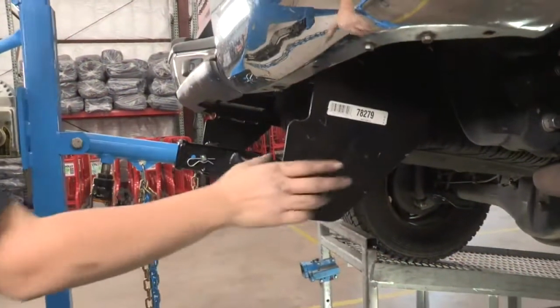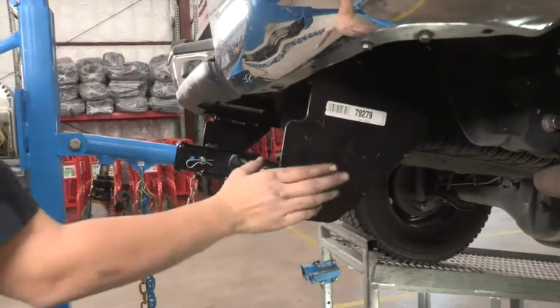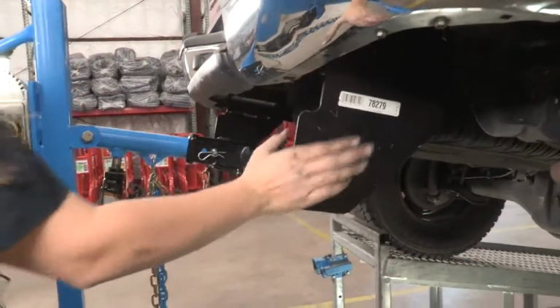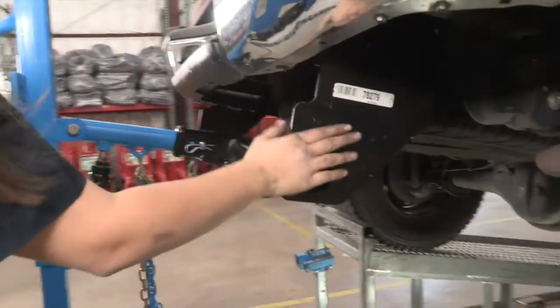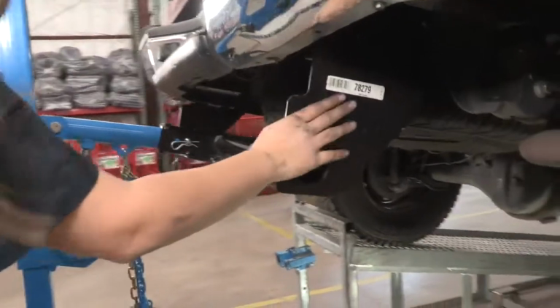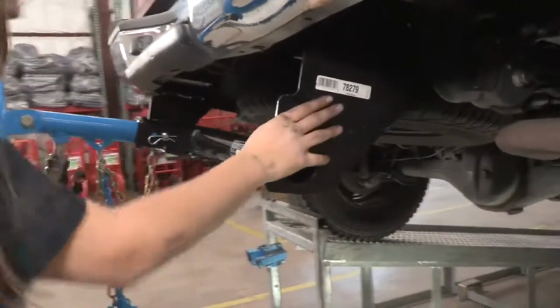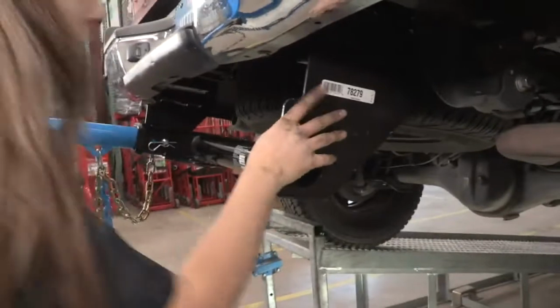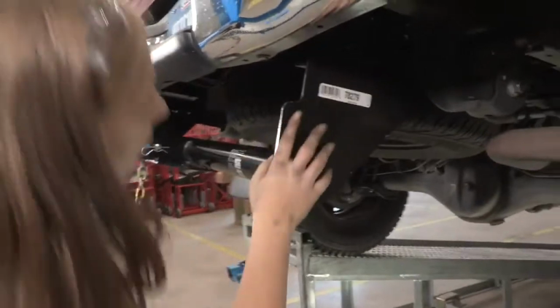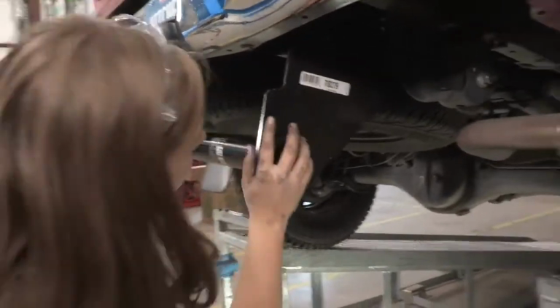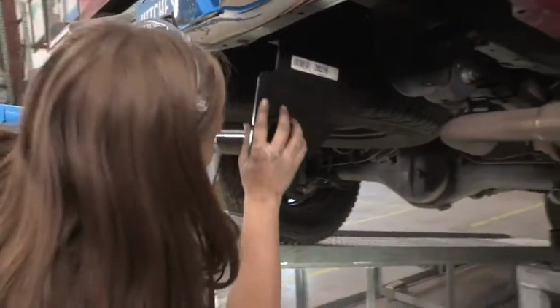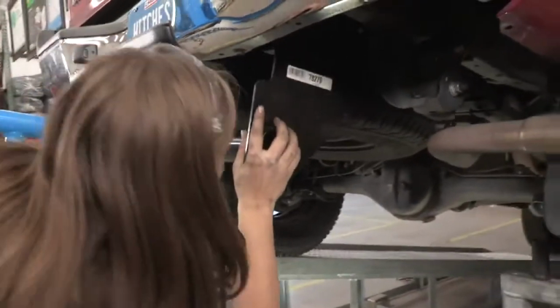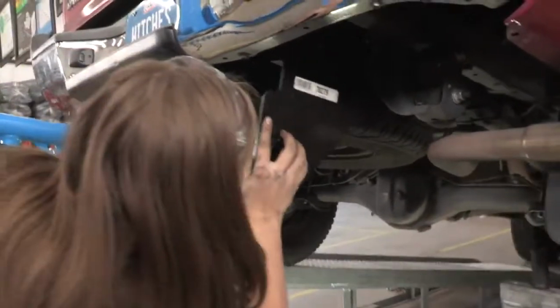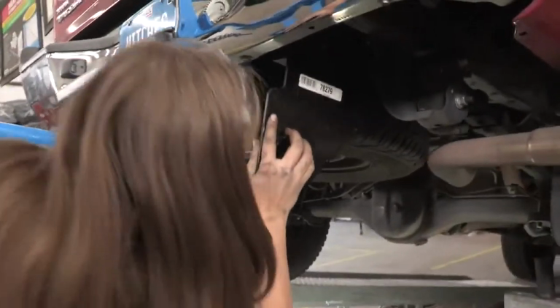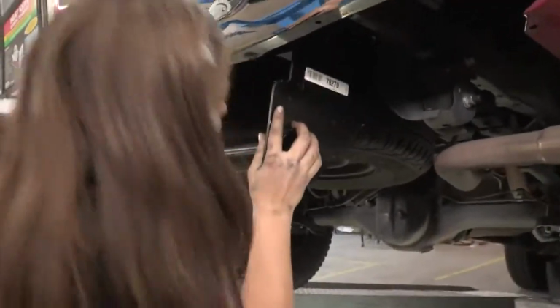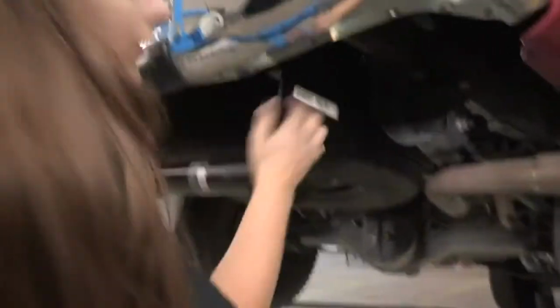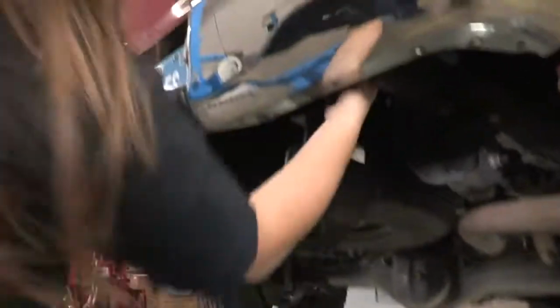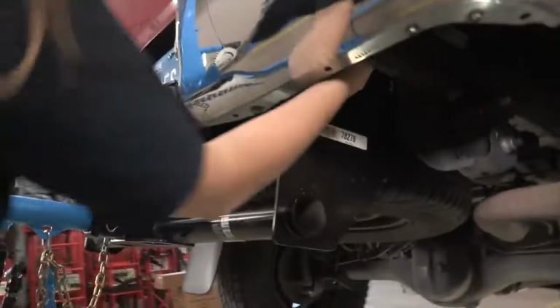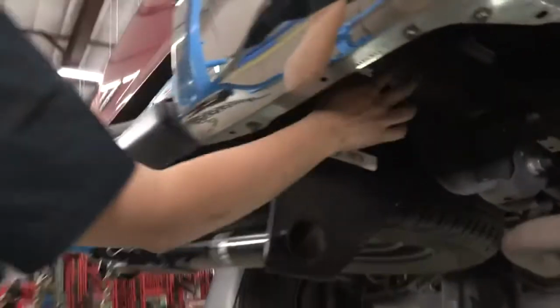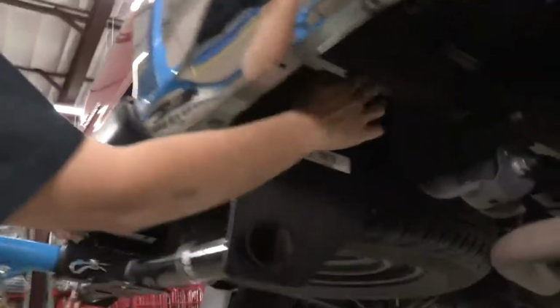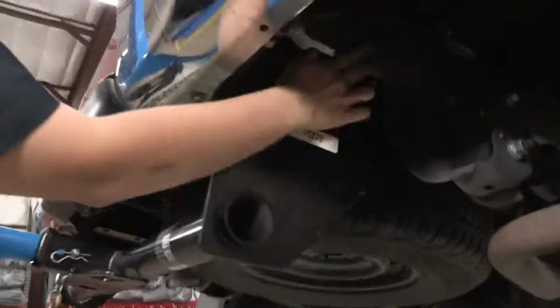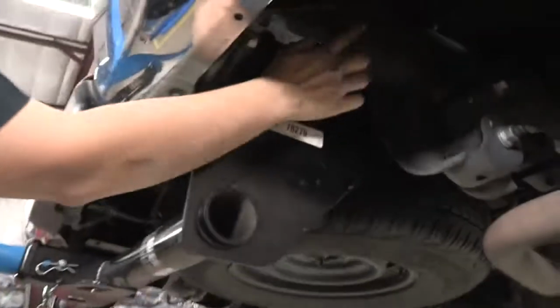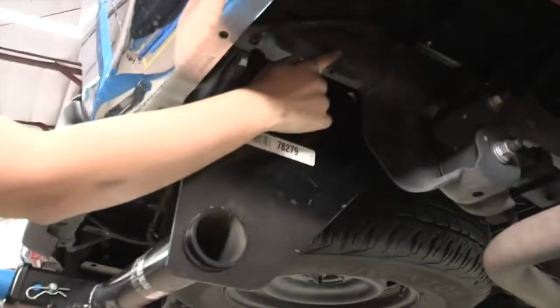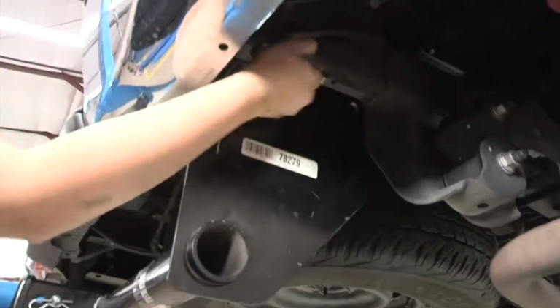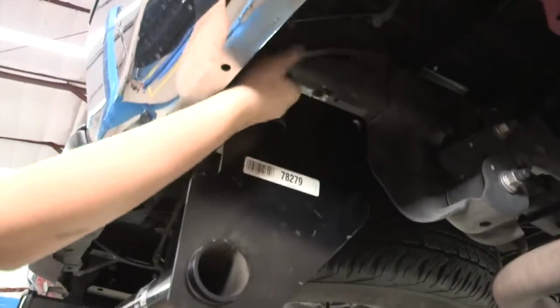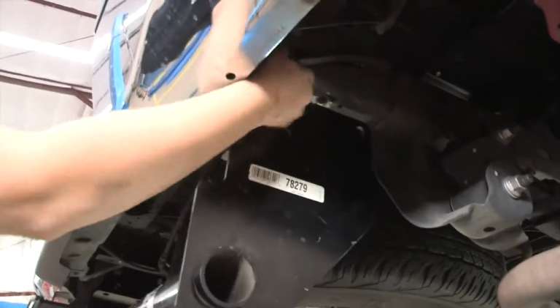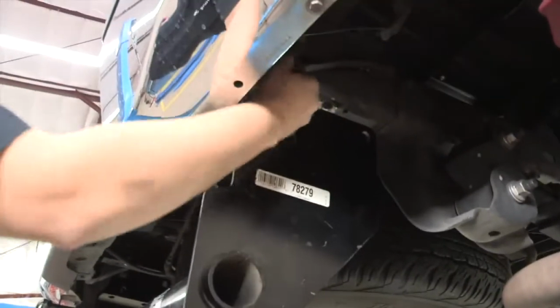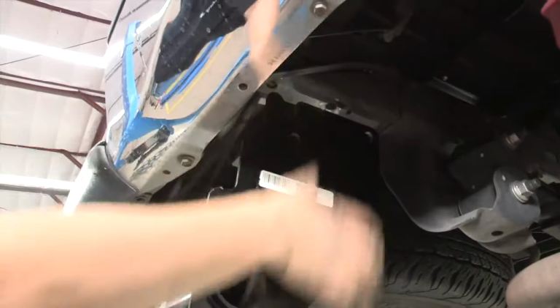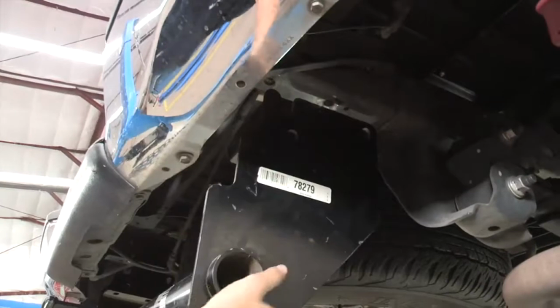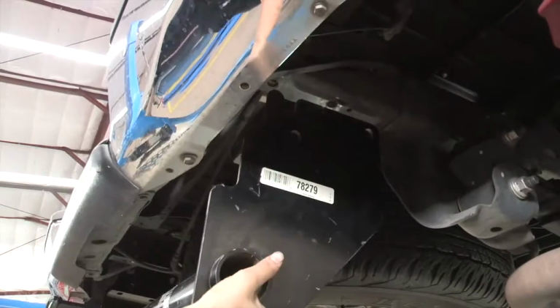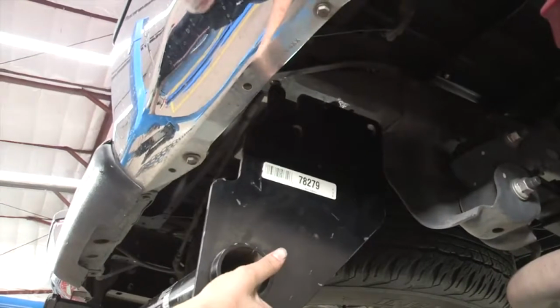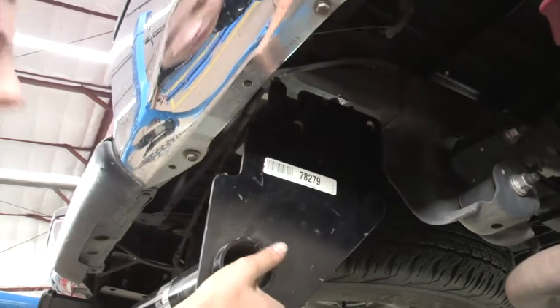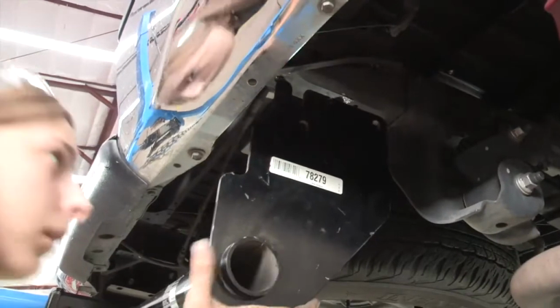When you're going up here, you want to make sure that it sits between this frame and that bracket right here. It's going to sit between them.